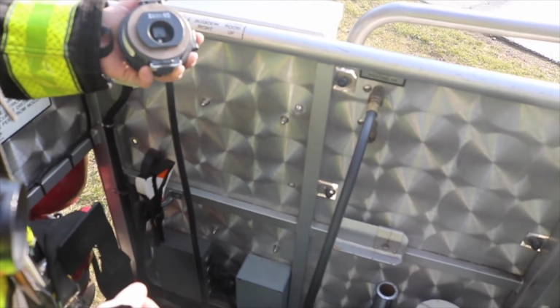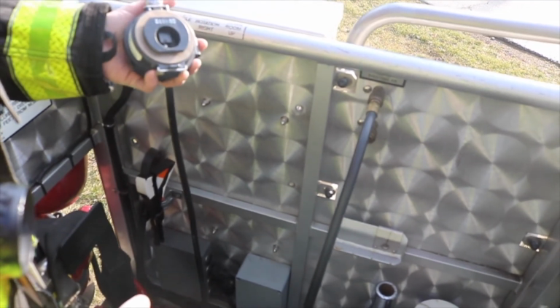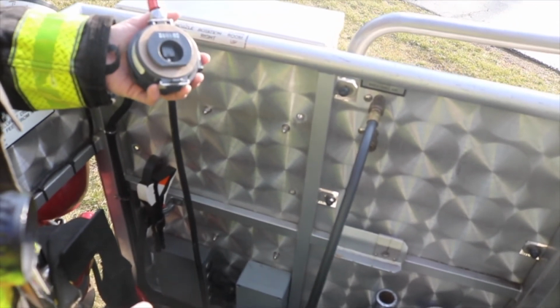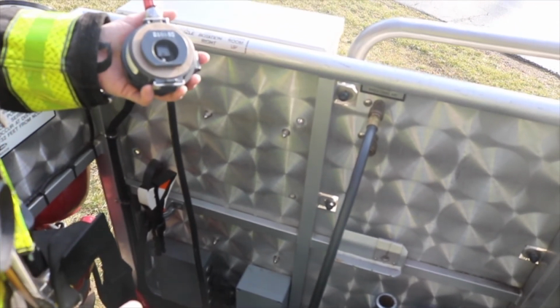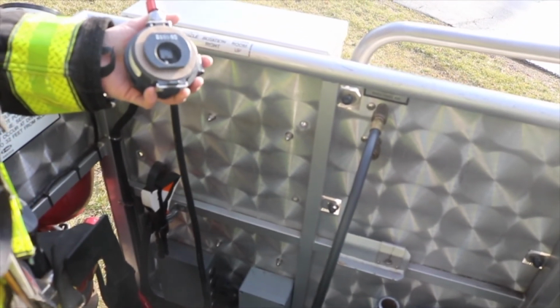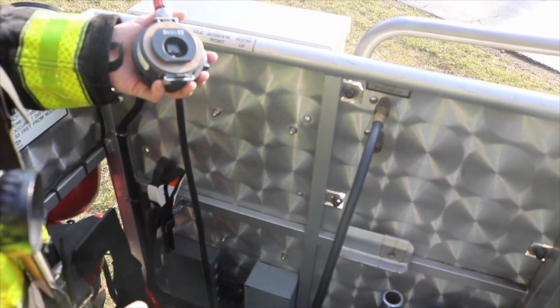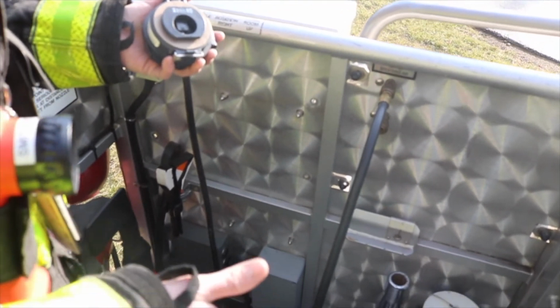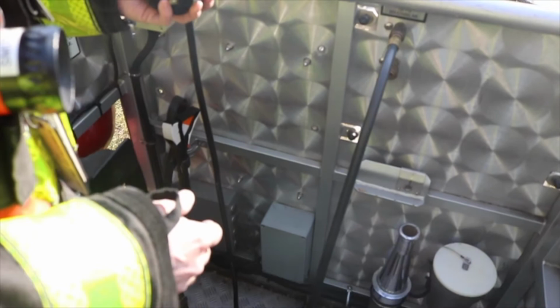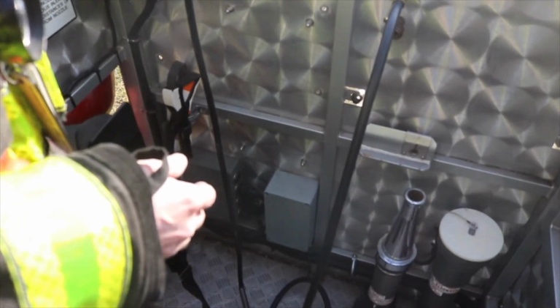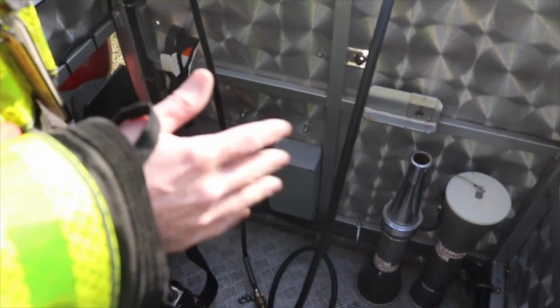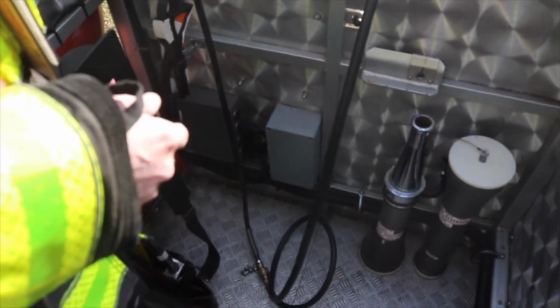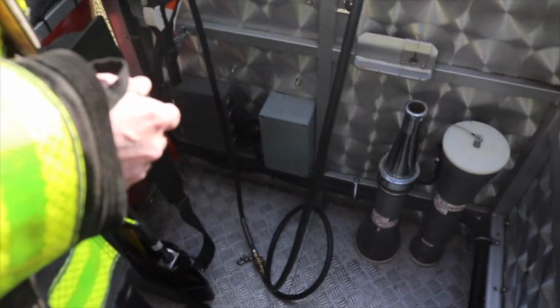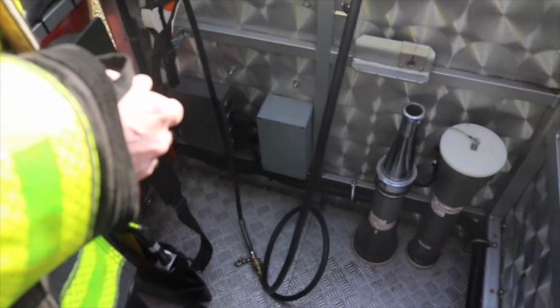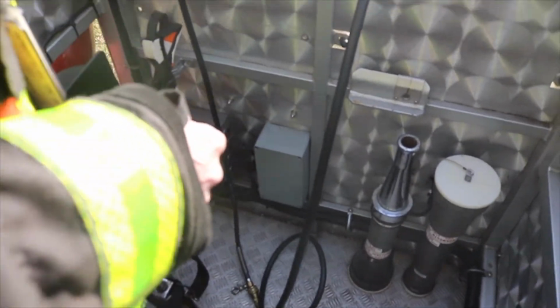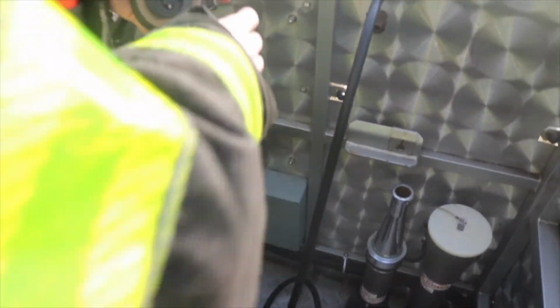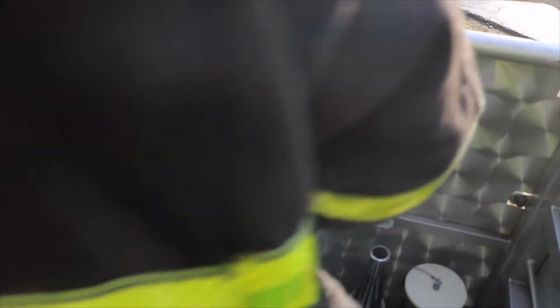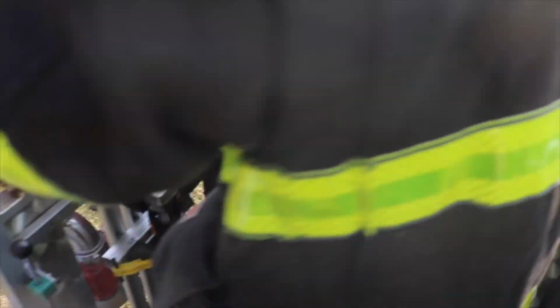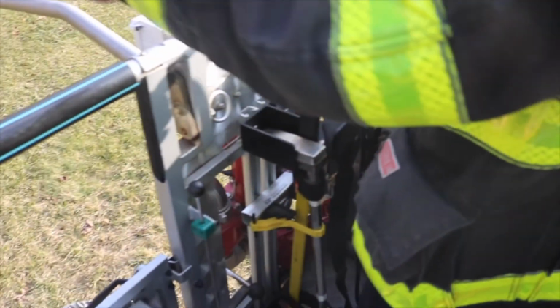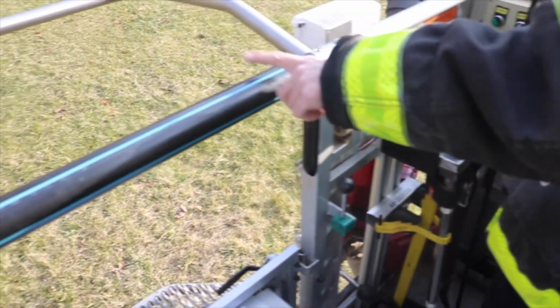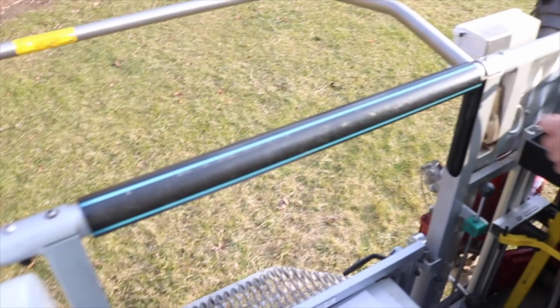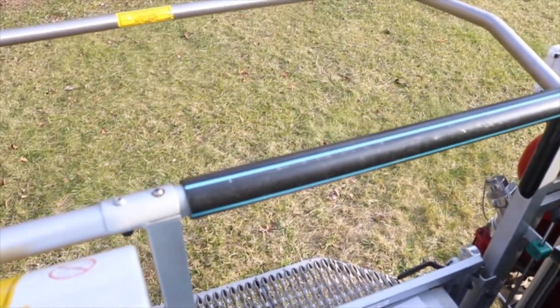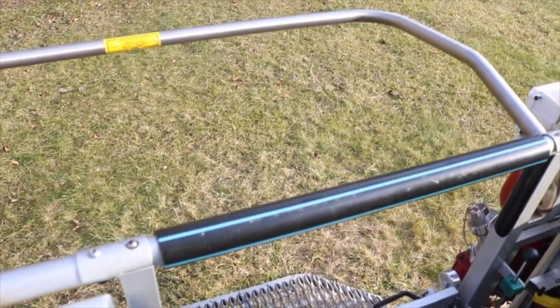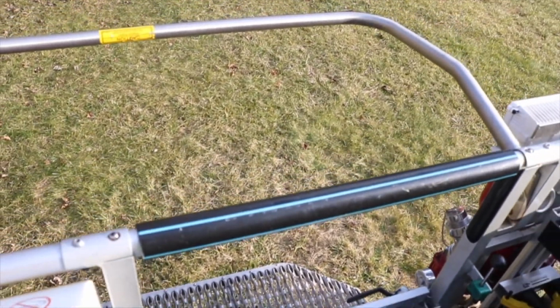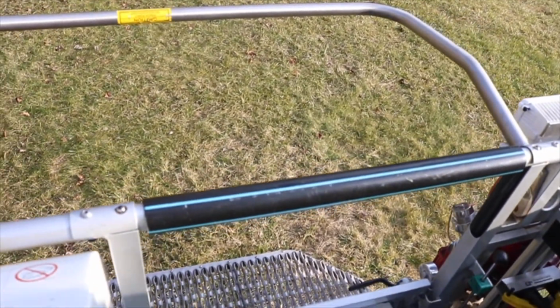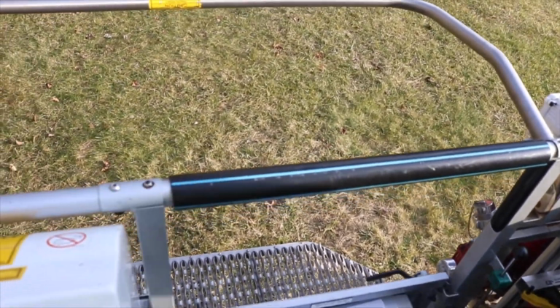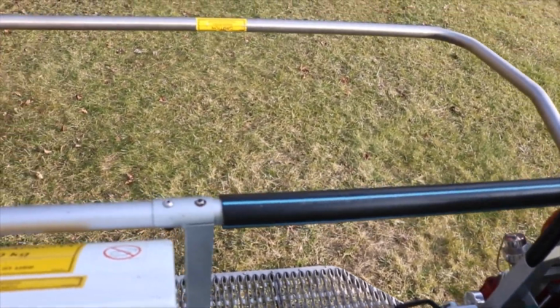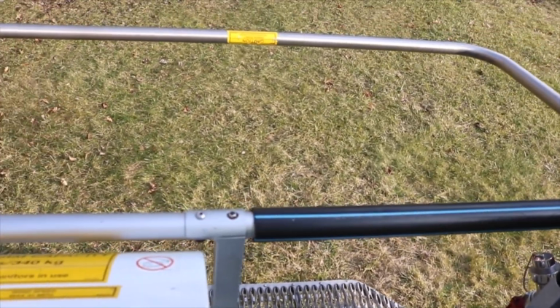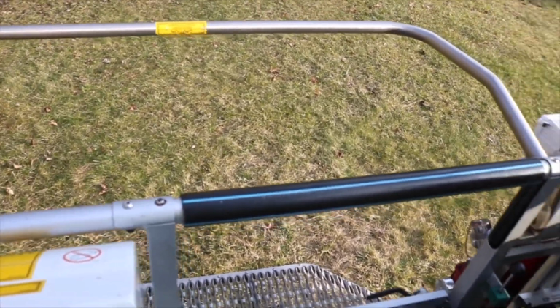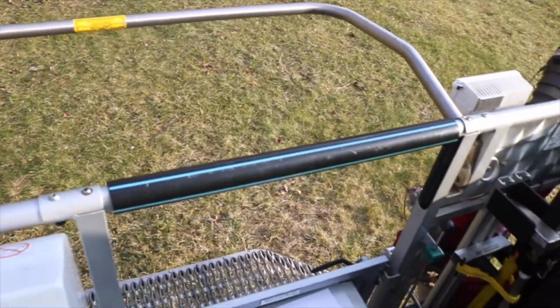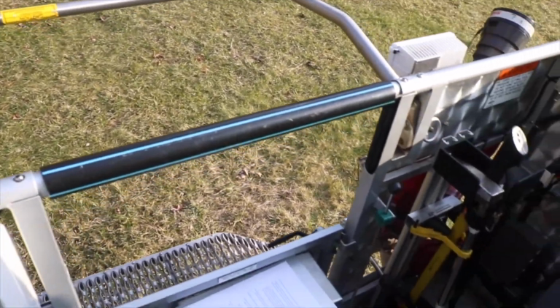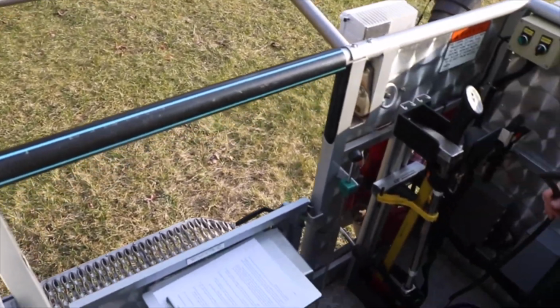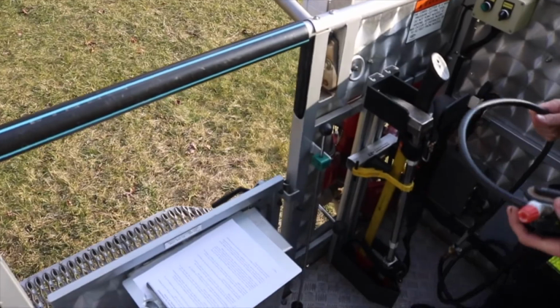Again, the air line is approximately ten feet. It gives firefighters the ability to operate throughout the platform and also operate from the front platform outside the main bucket if they need to perform a vertical ventilation operation.